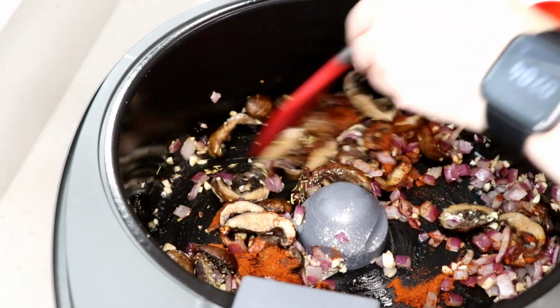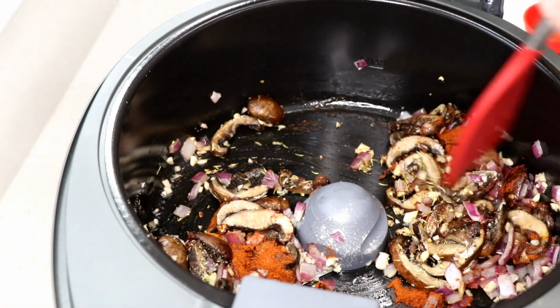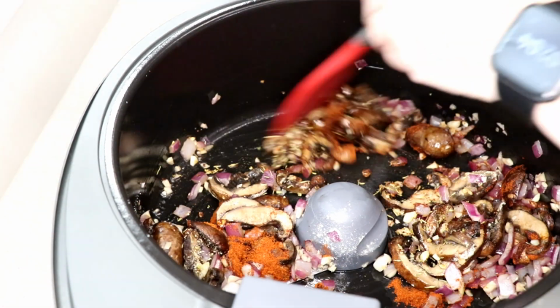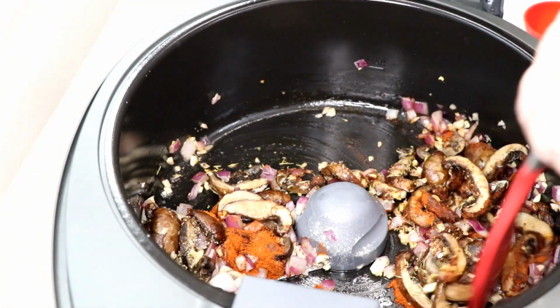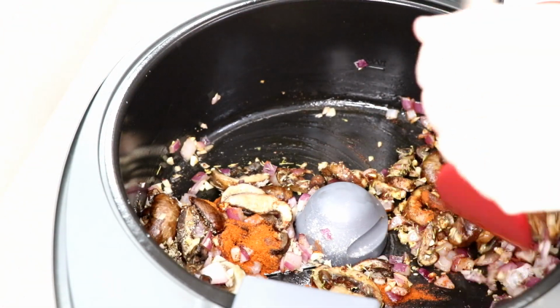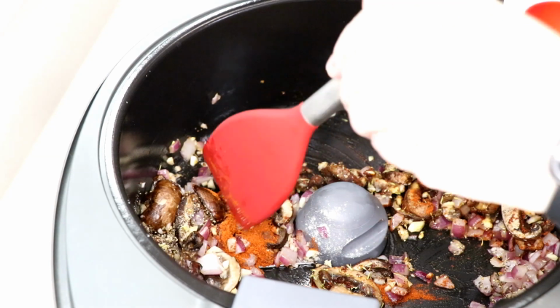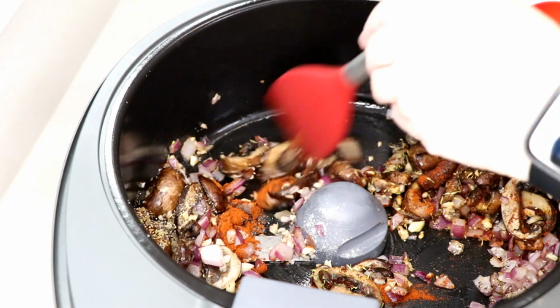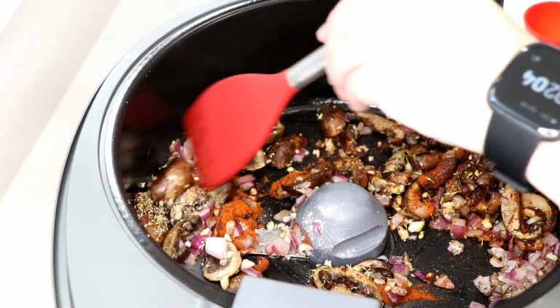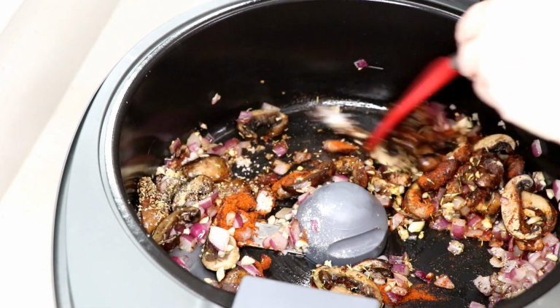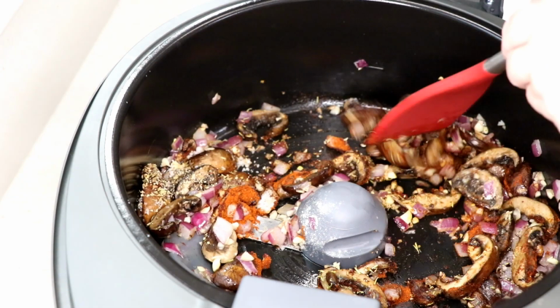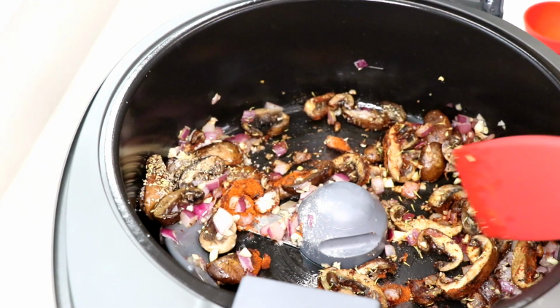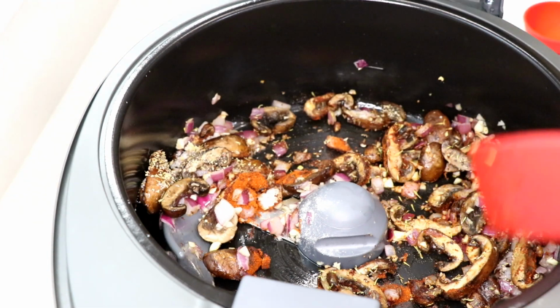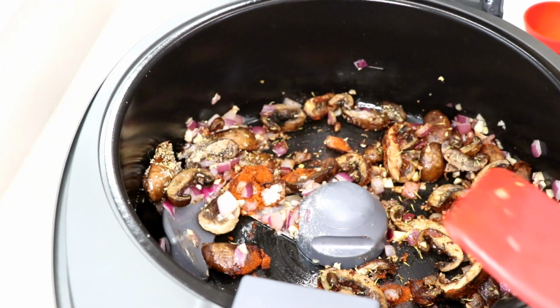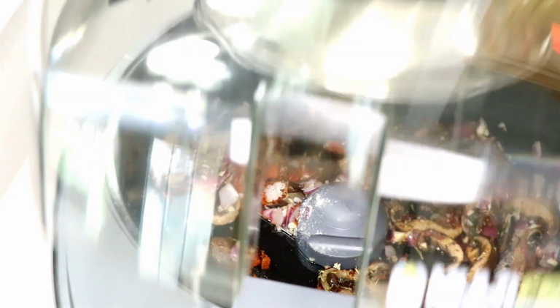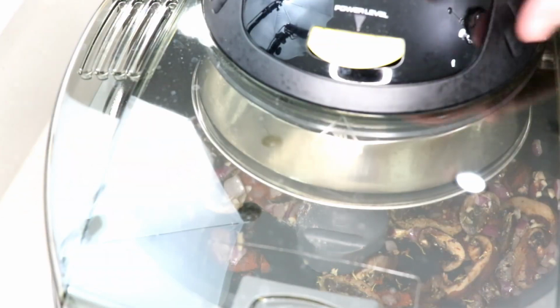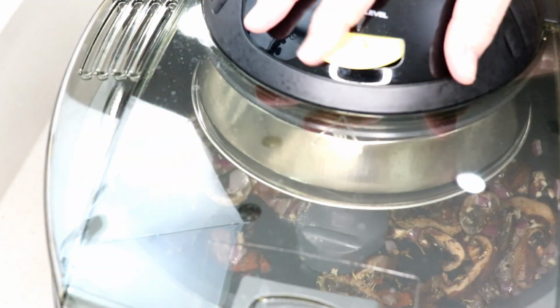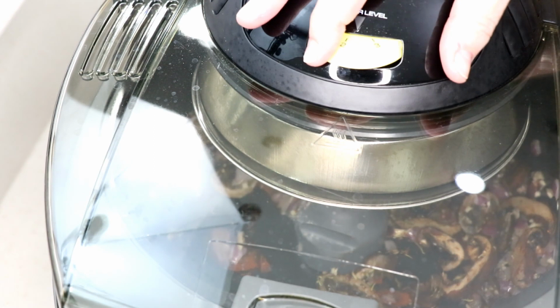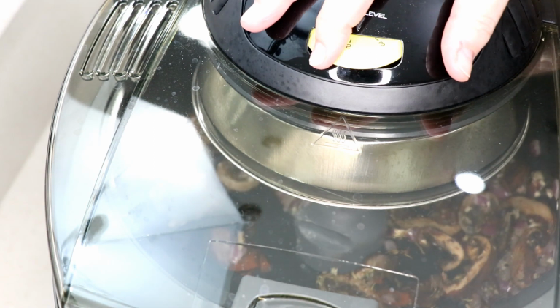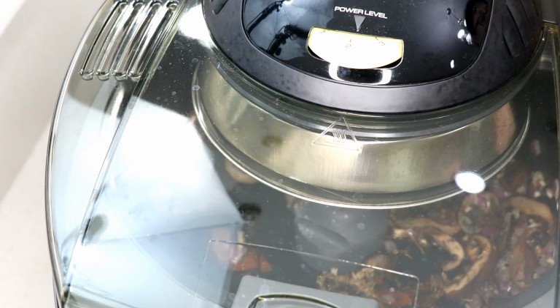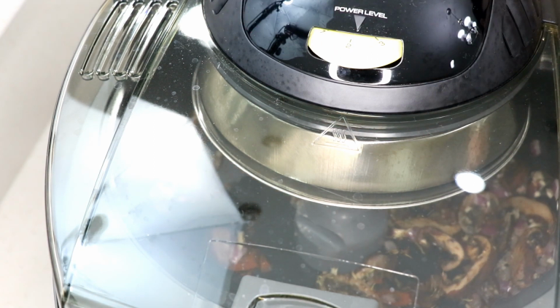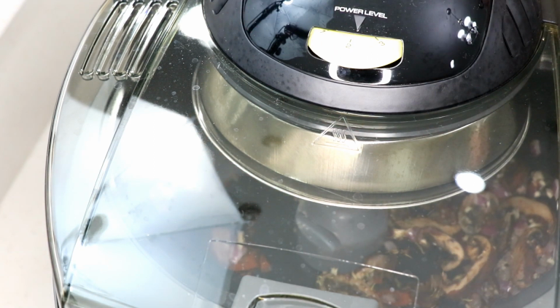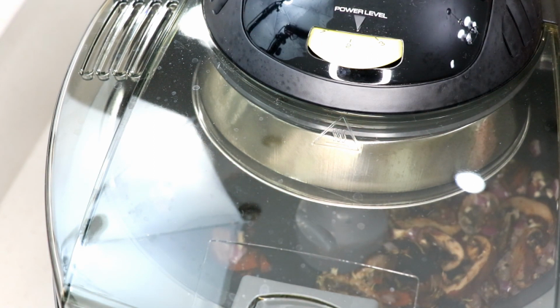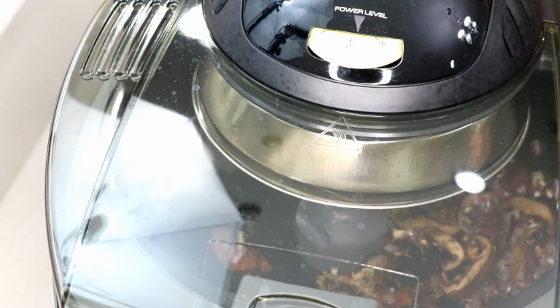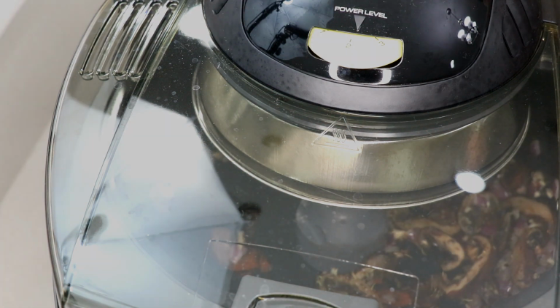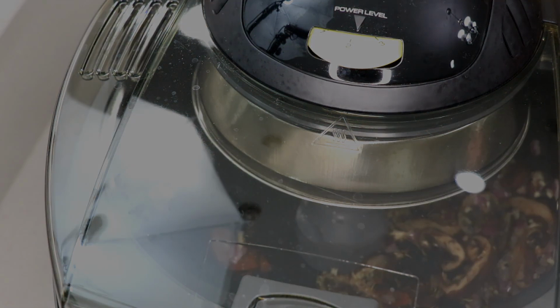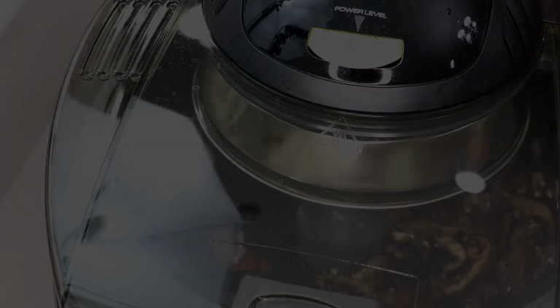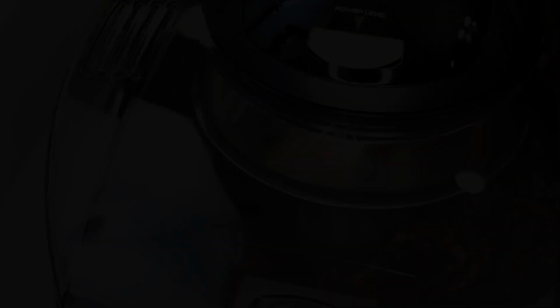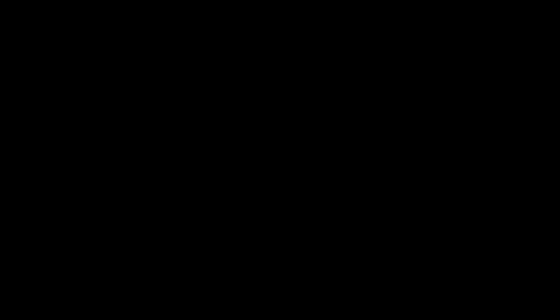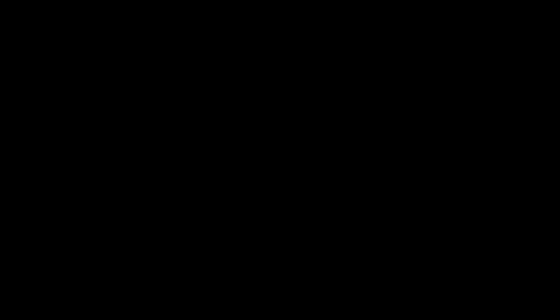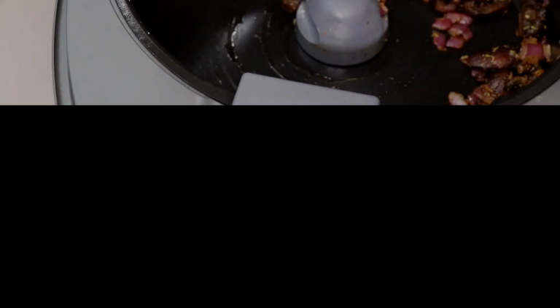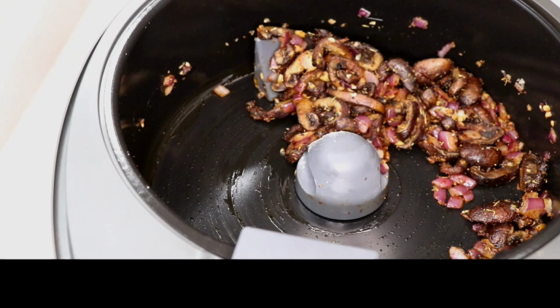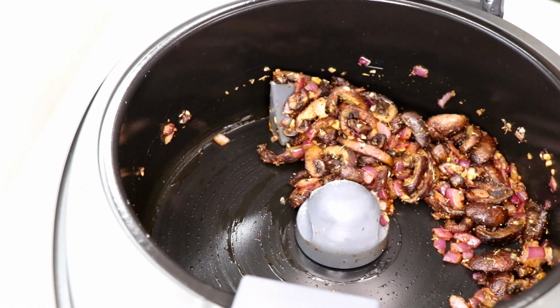Keep that bottom burner off and just let the machine mix everything up - don't touch the paddle when it's turning, just go around it. Turn it down to a two so we don't burn the spices. We'll do that for about ten minutes before putting the chickpeas in - actually five minutes is plenty.